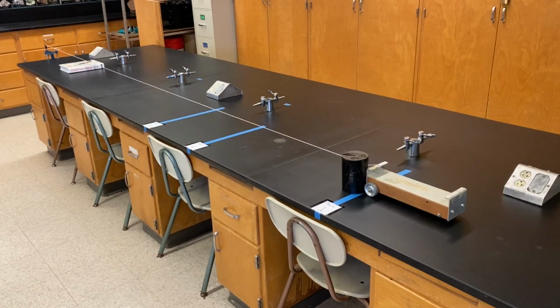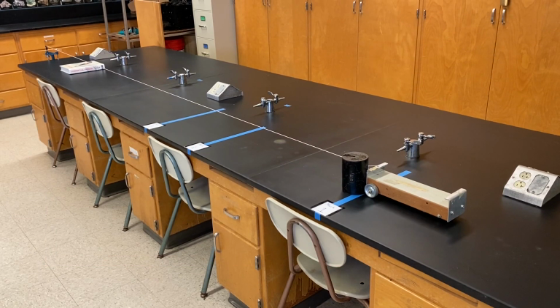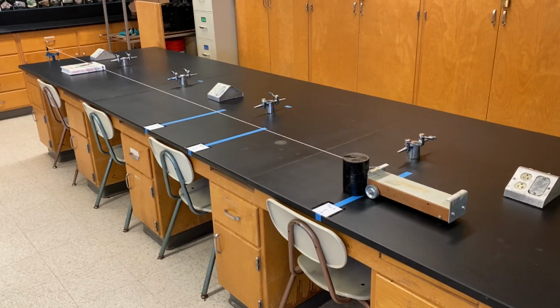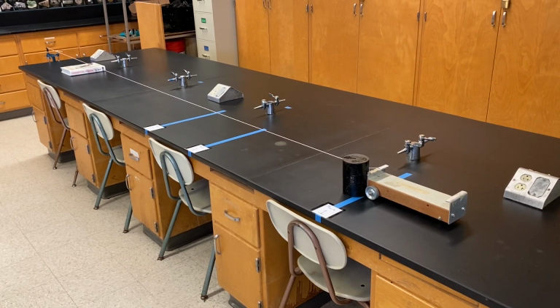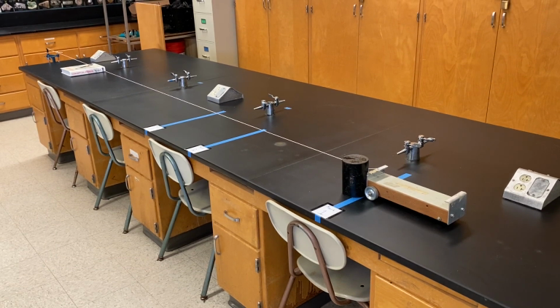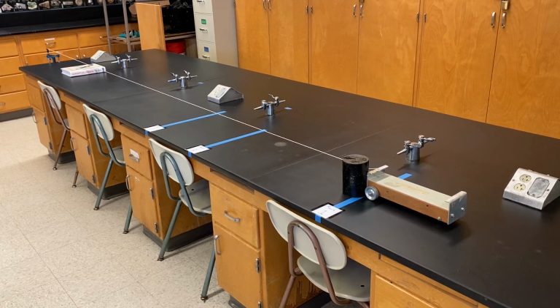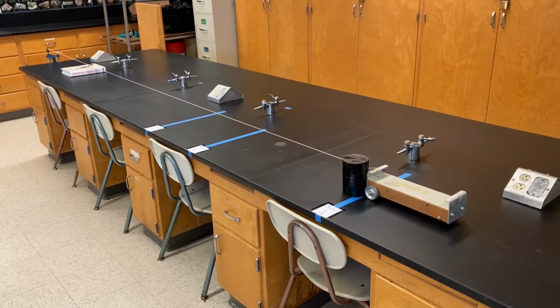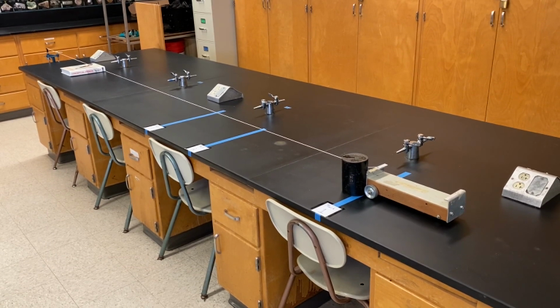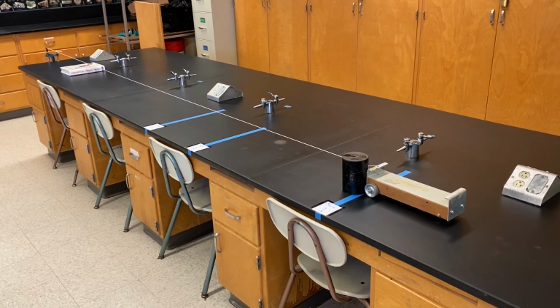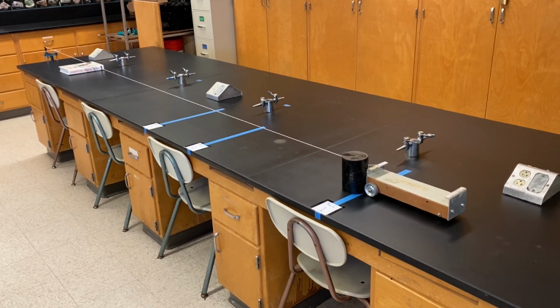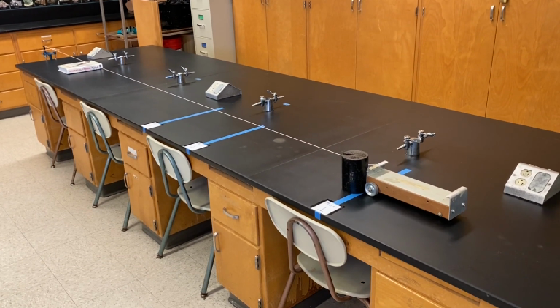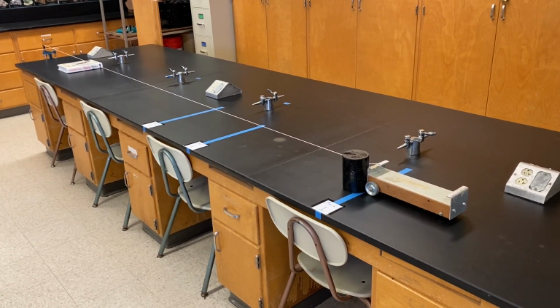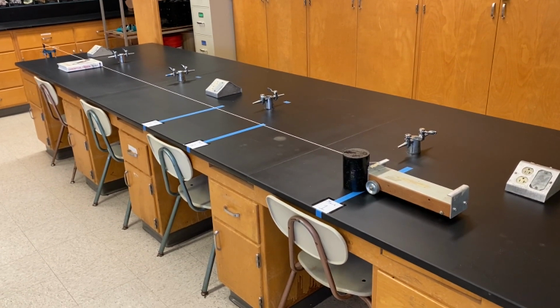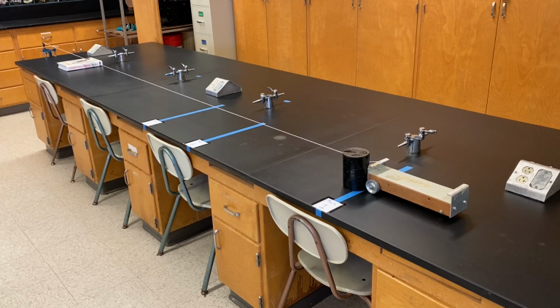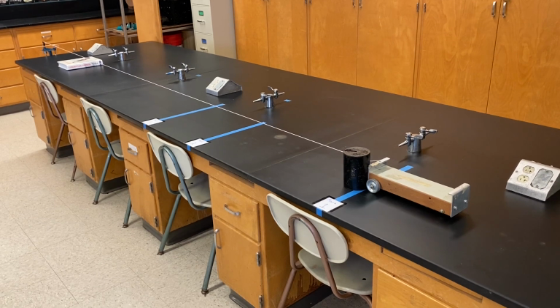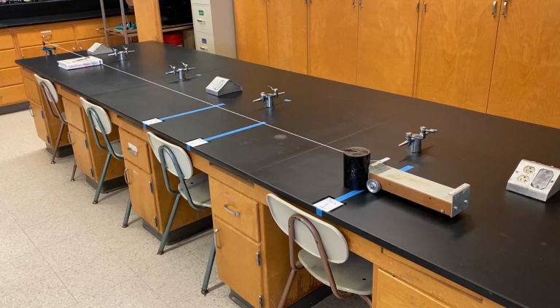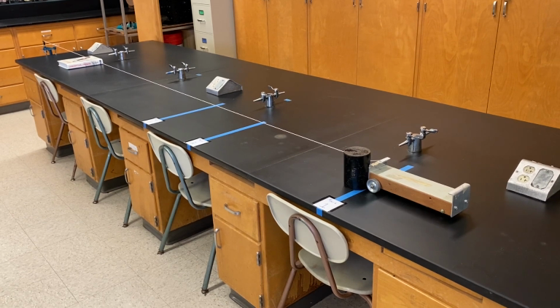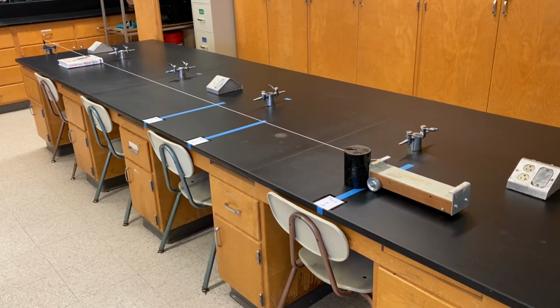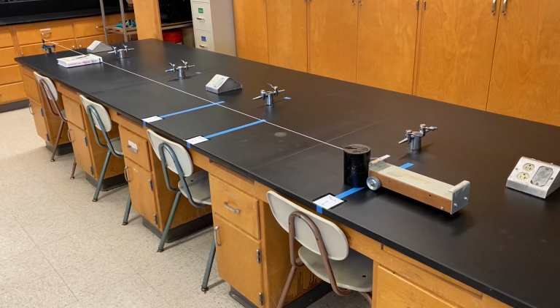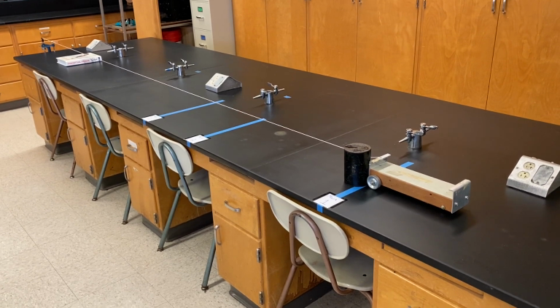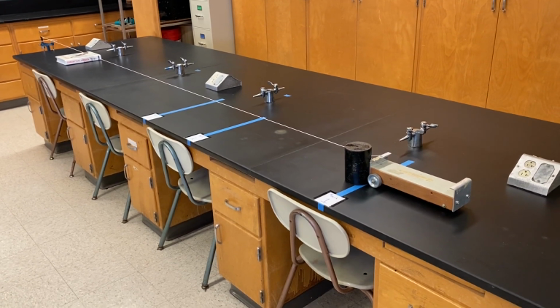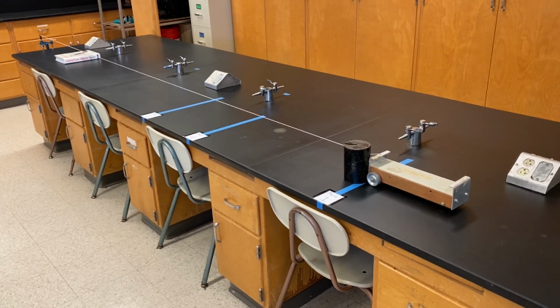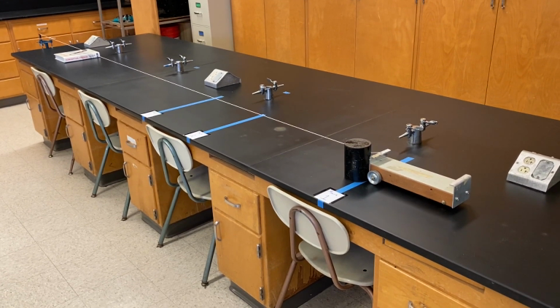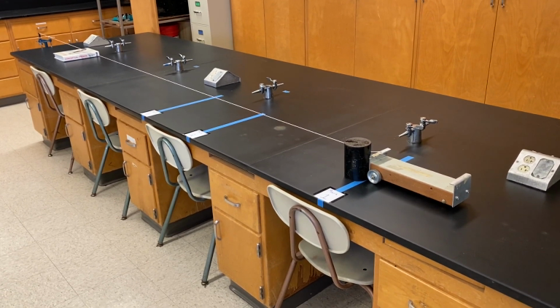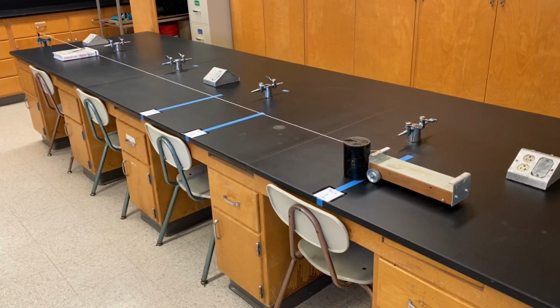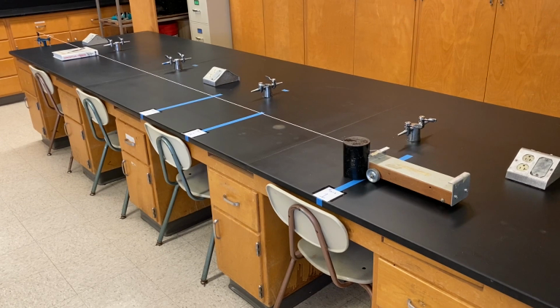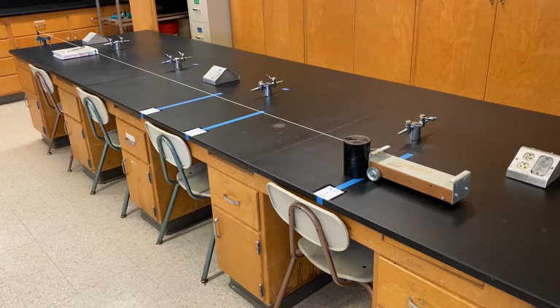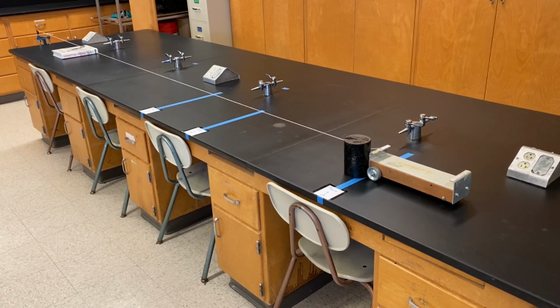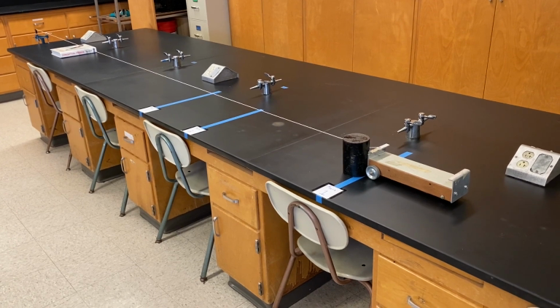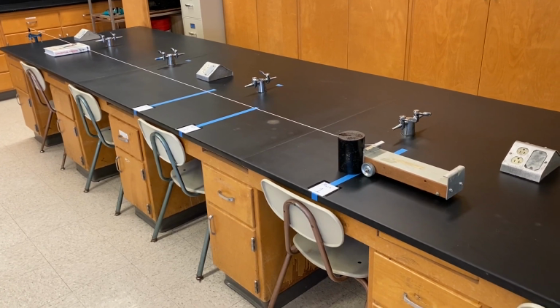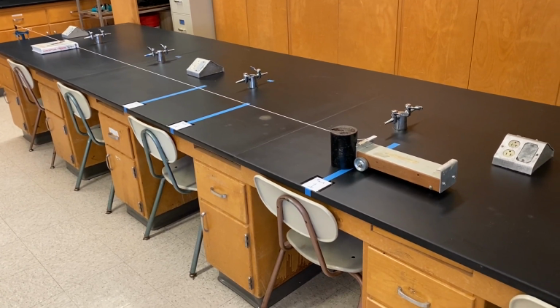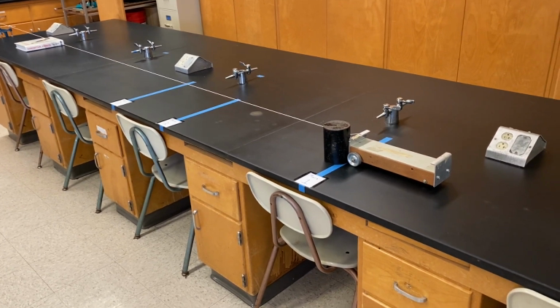Hello and welcome to this Newton's second and third law video. My name is Mr. Doherty. I'm just going to show you what the lab setup looks like so that when you're watching the videos in a few minutes you can understand what the videos are showing a little bit better.